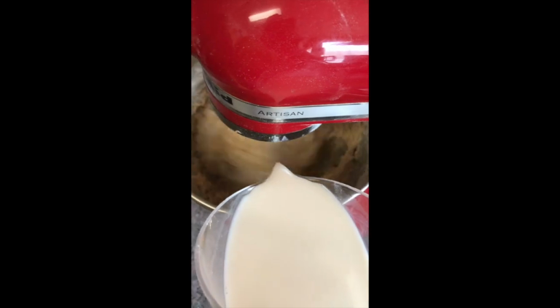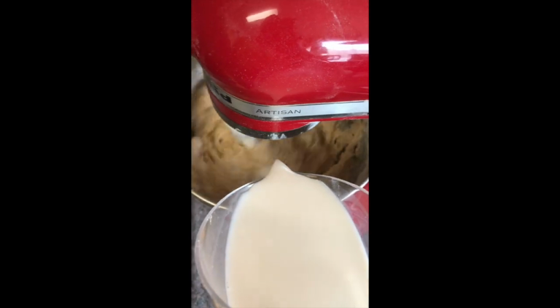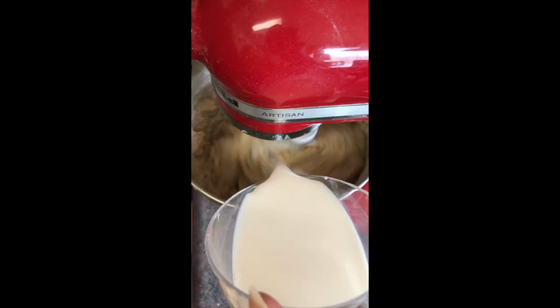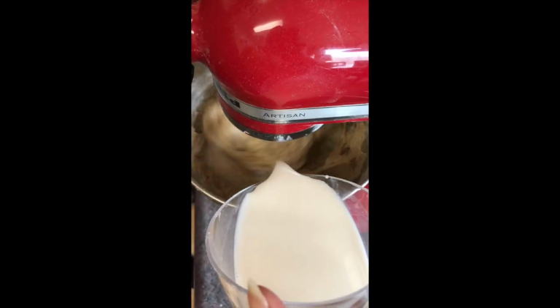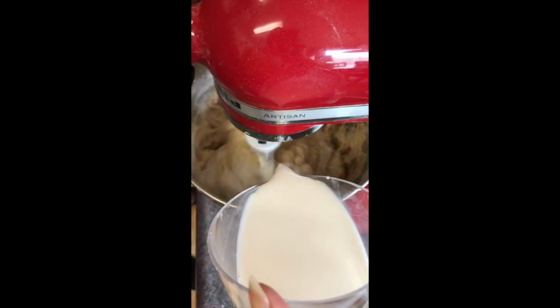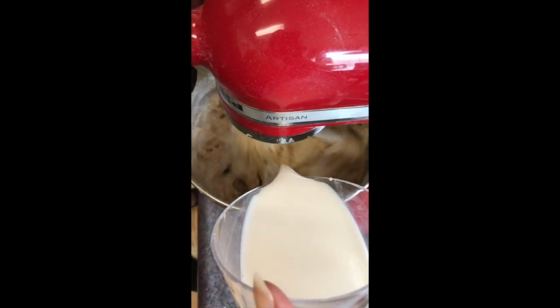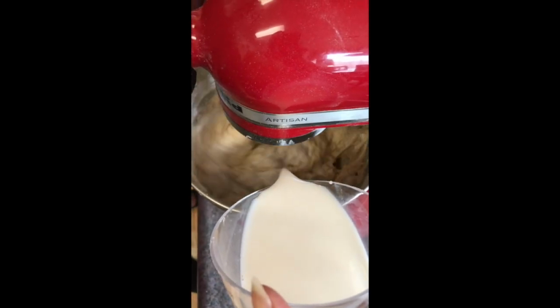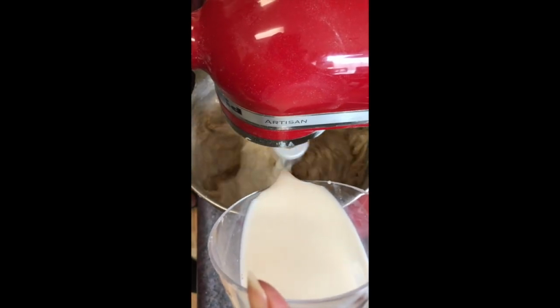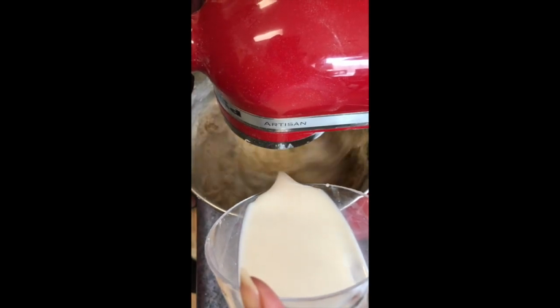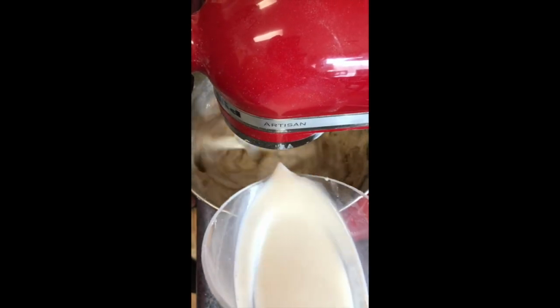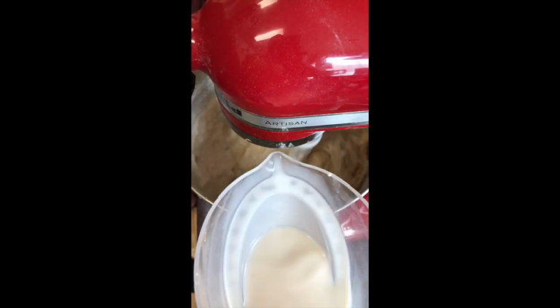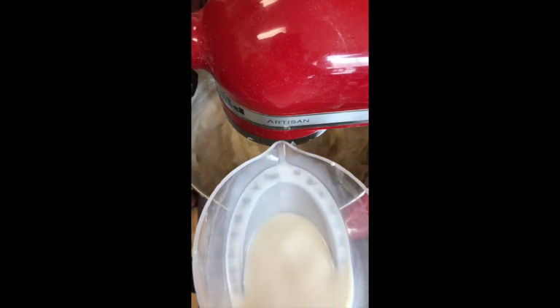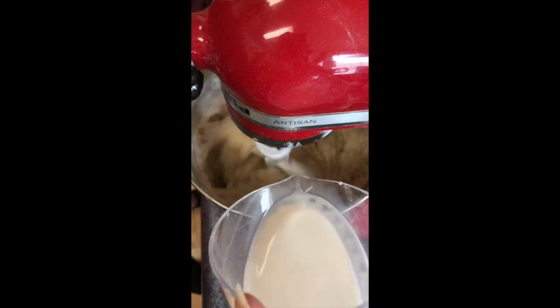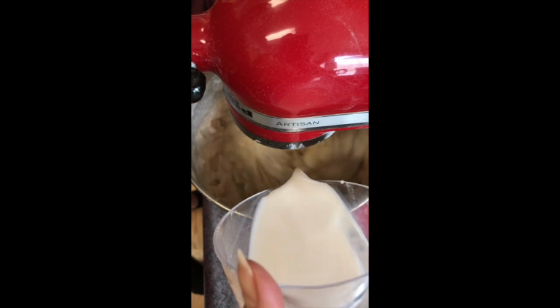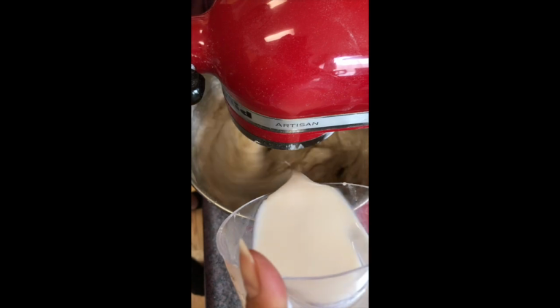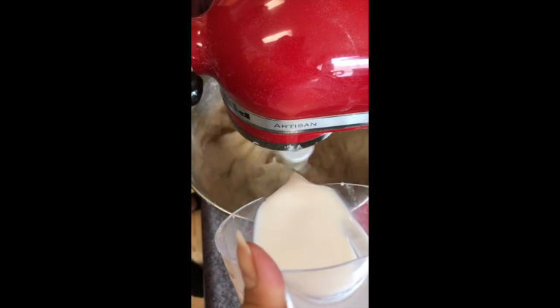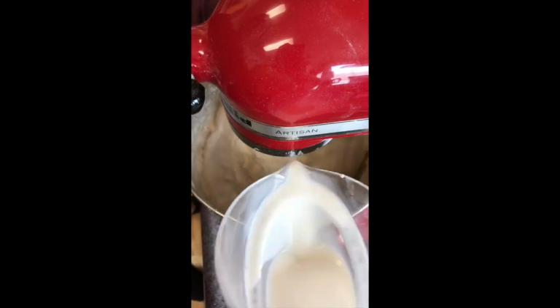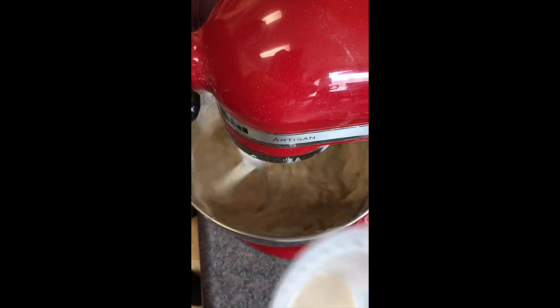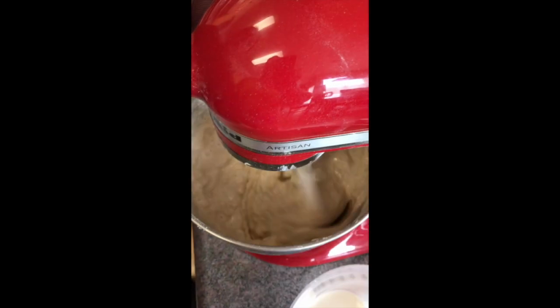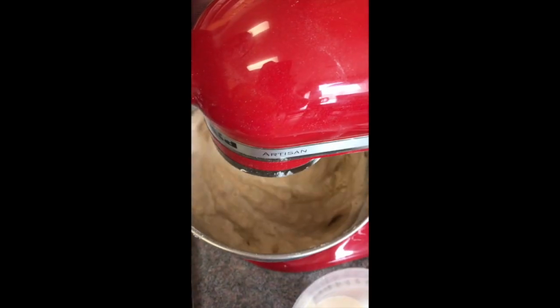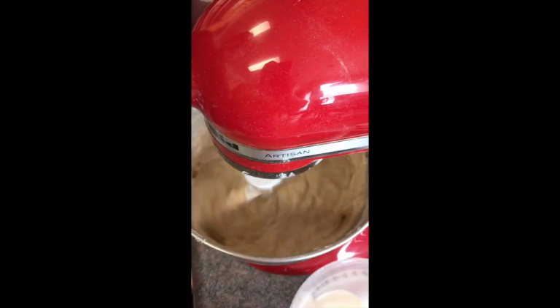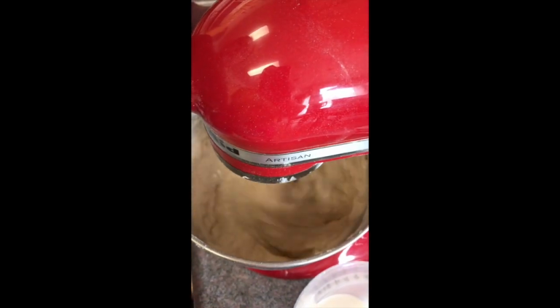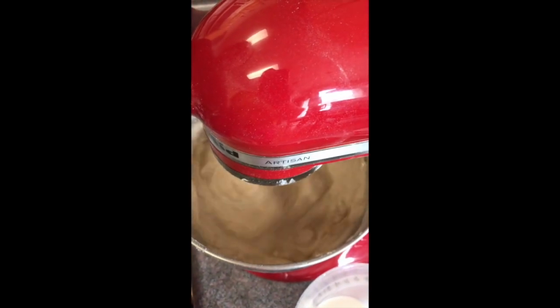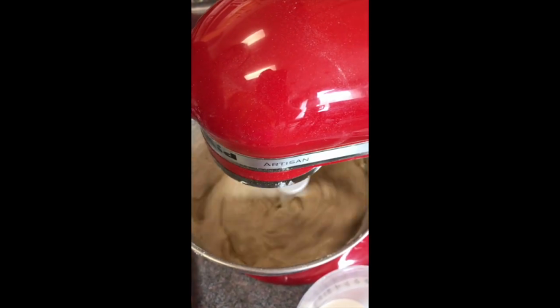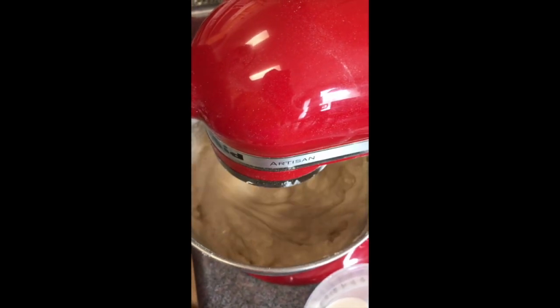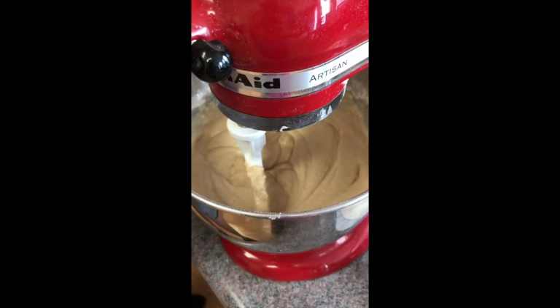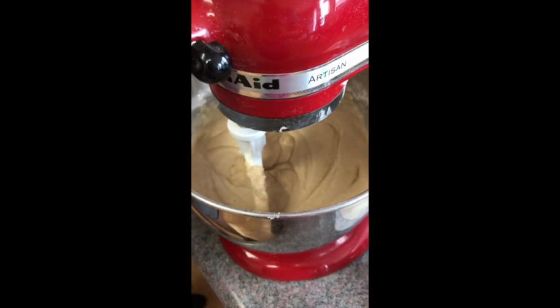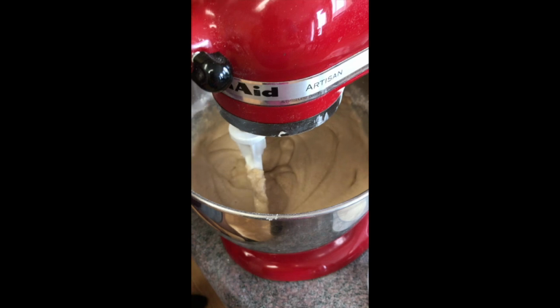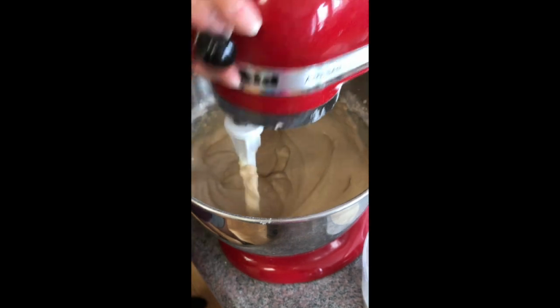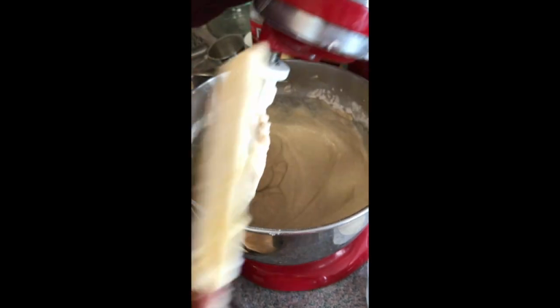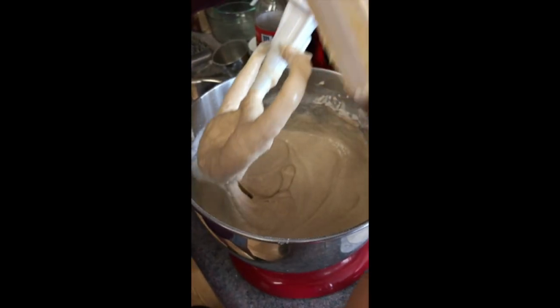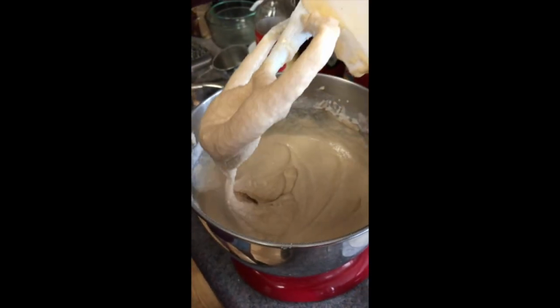We really want to keep from over mixing your batter, so if you notice, I'm gradually adding the milk not too long after I add in the flour. Then I'll stop the mixer and using my spatula, I'll scrape the bottom of the bowl.